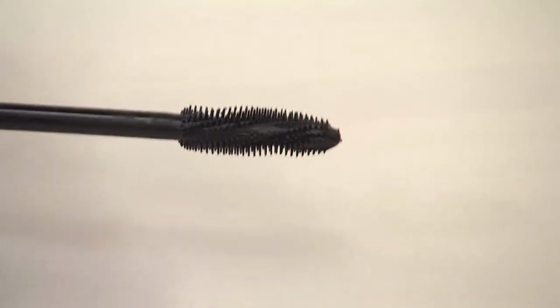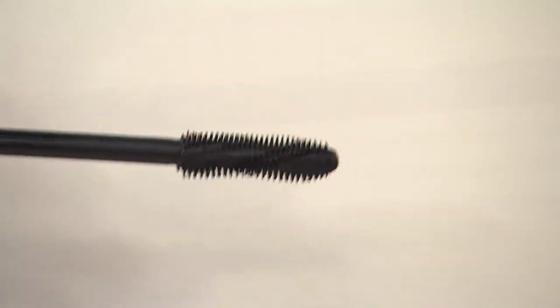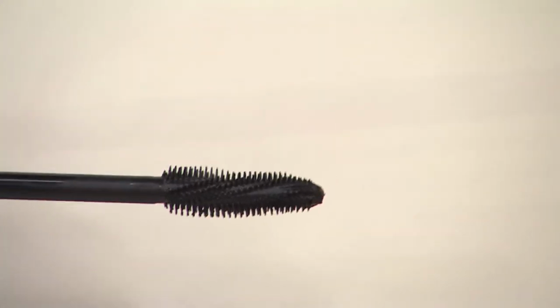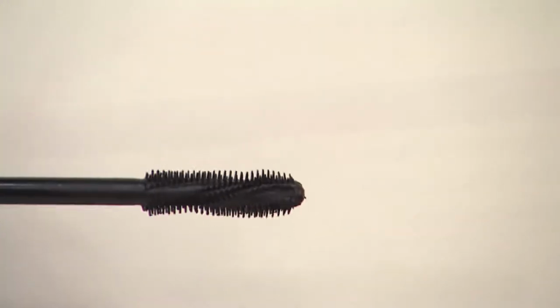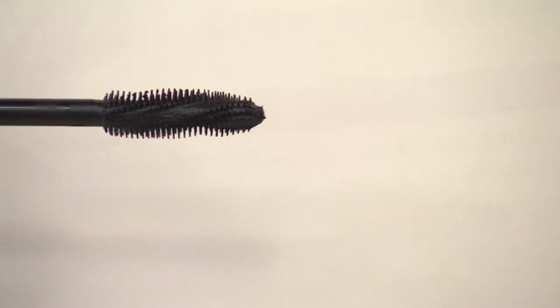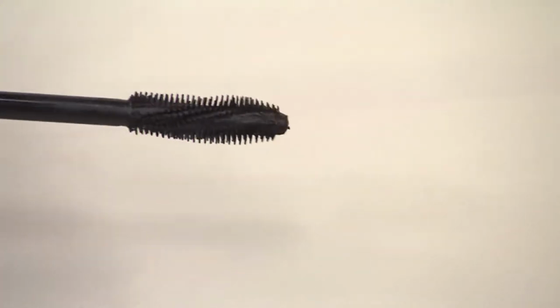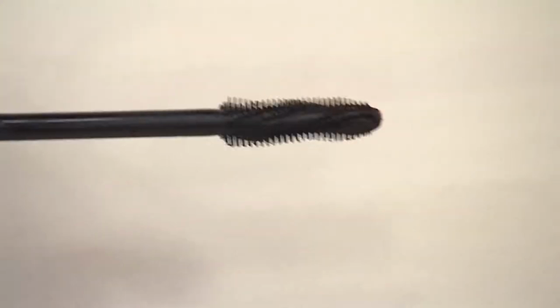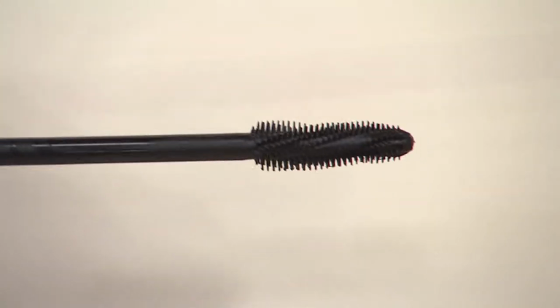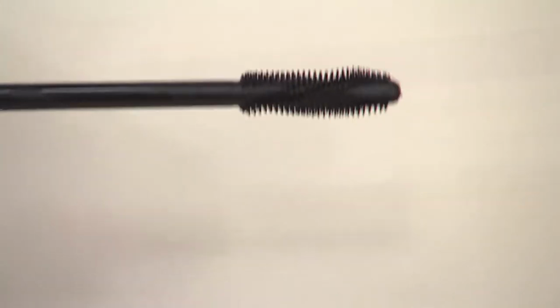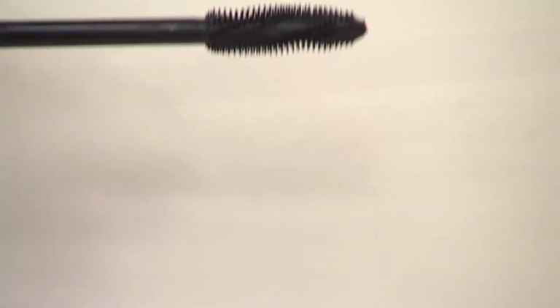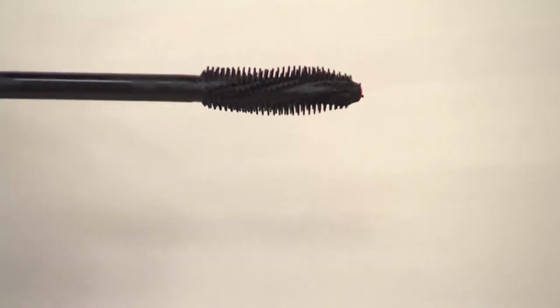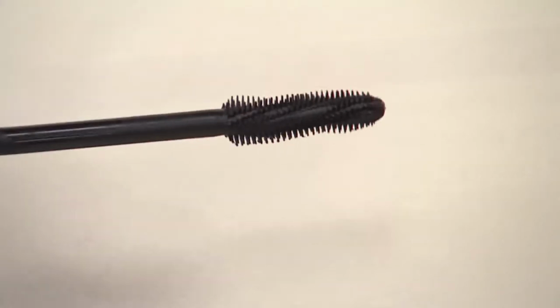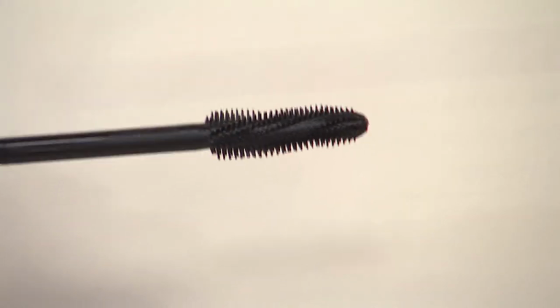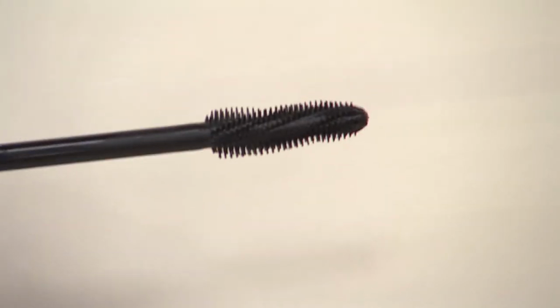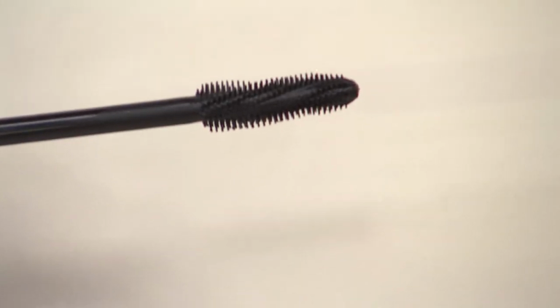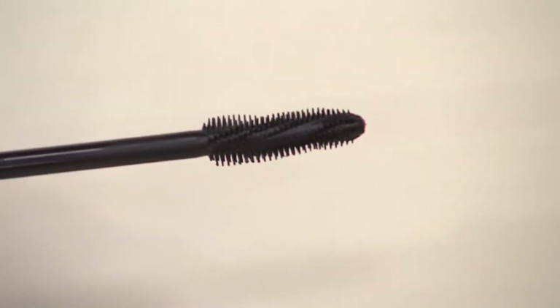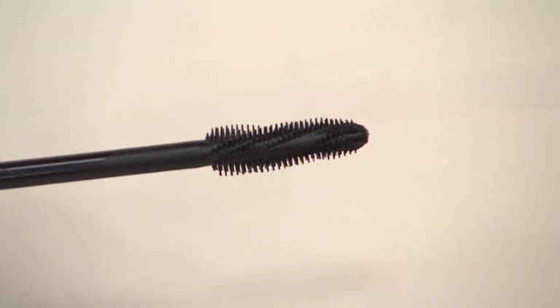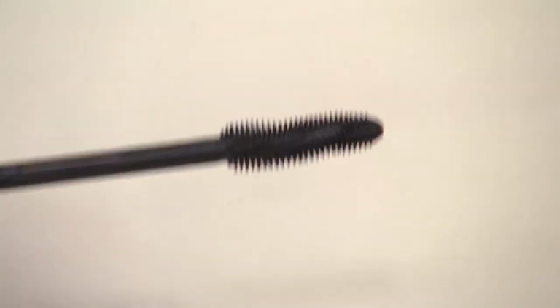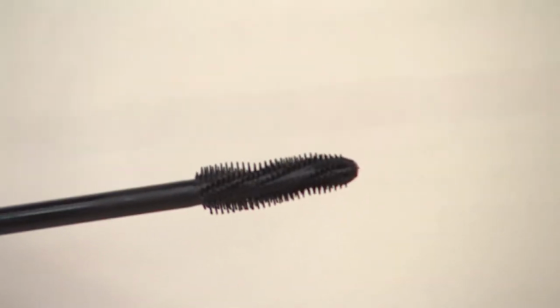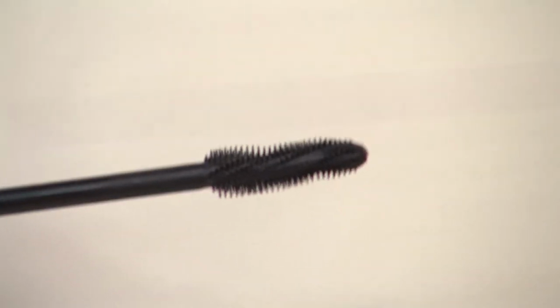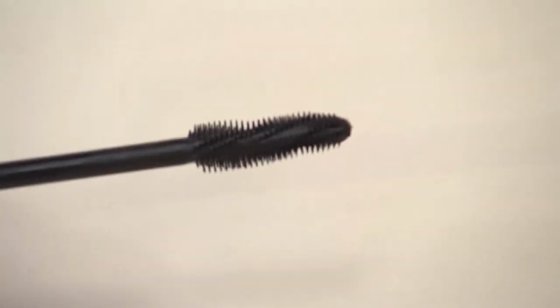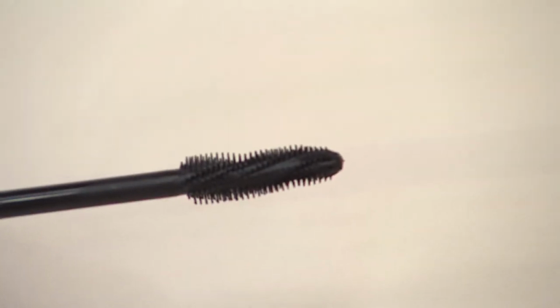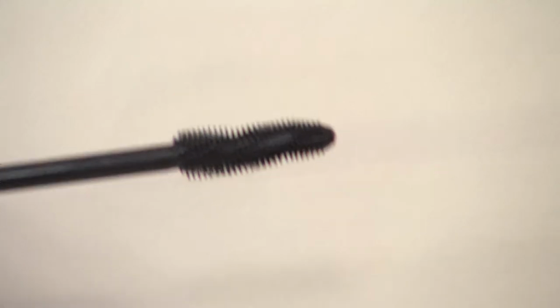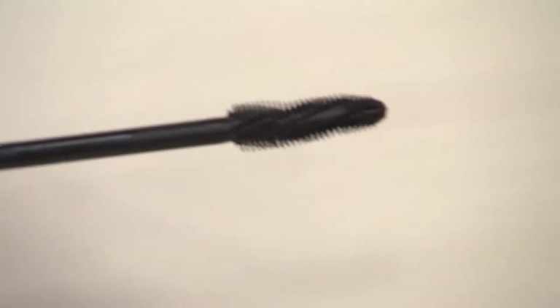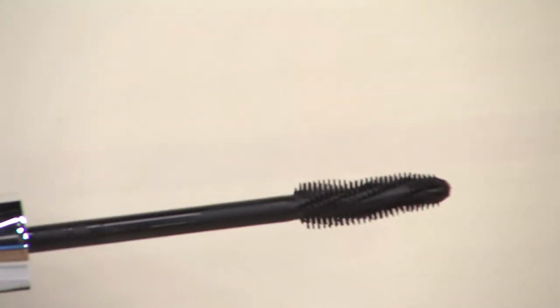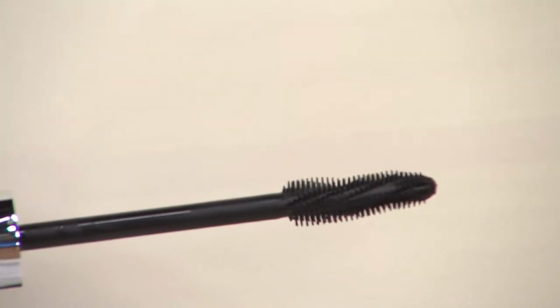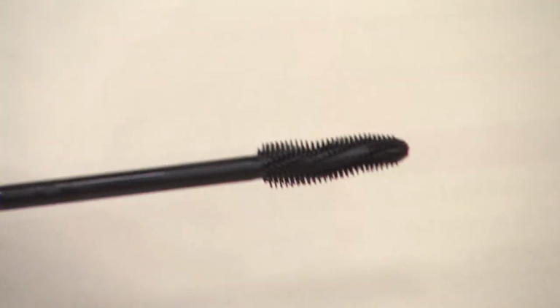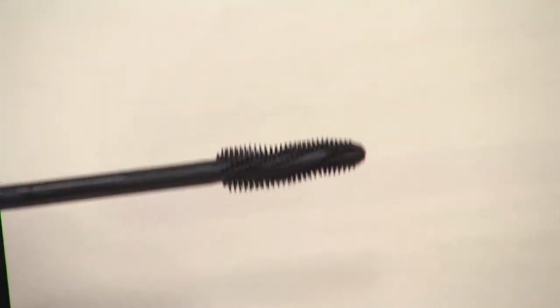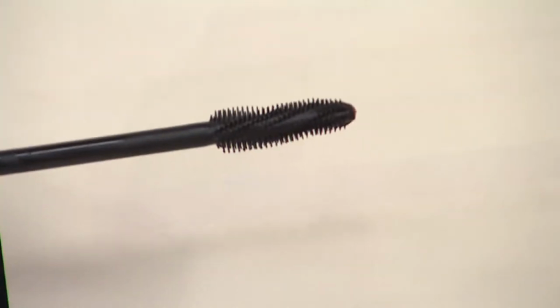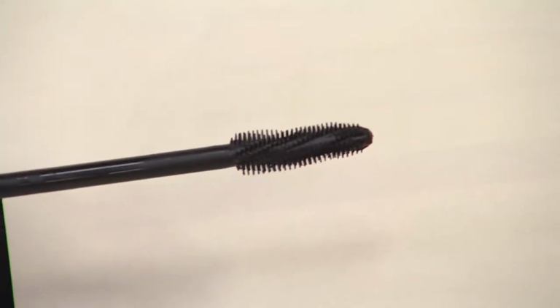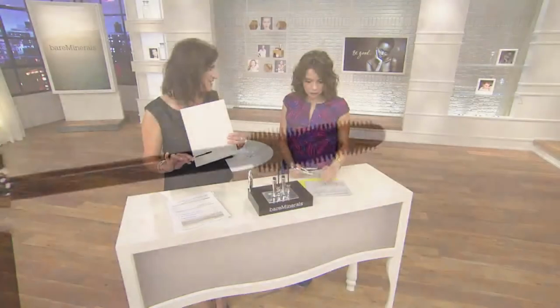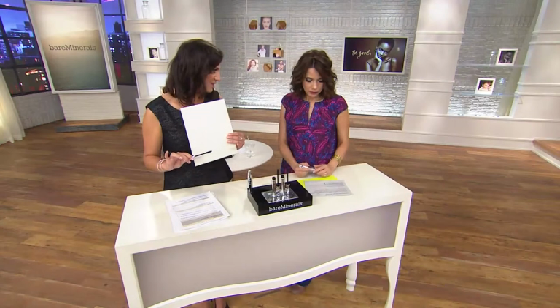Look at that brush and how unique it is. This brush does part of the work, and then the other part is the formula, which of course has beautiful ingredients. It's formulated with mineral-fortified ingredients, but it also has a quinoa protein complex.